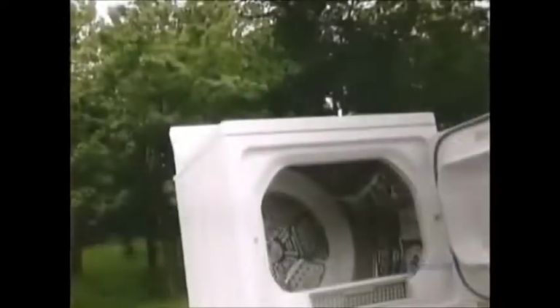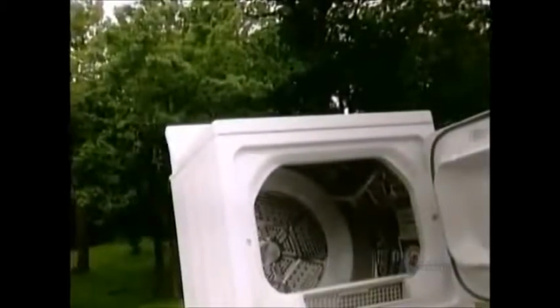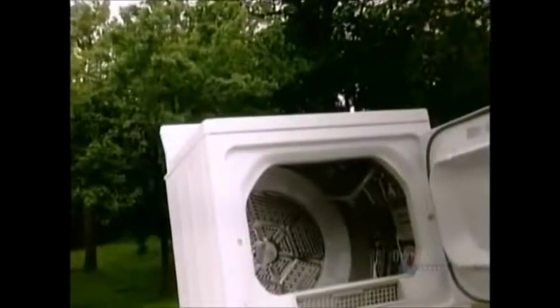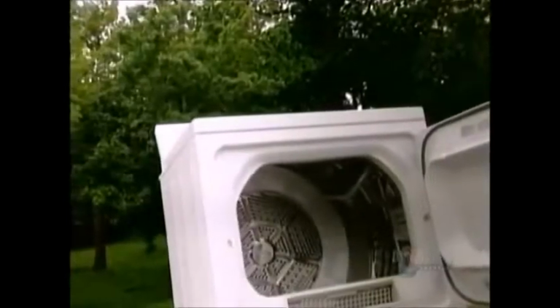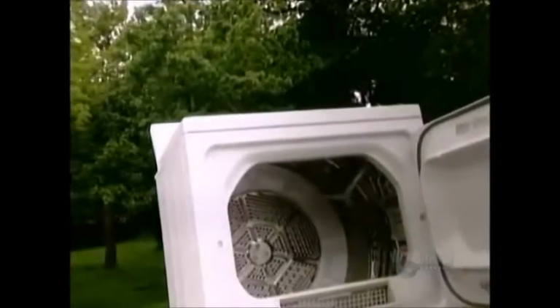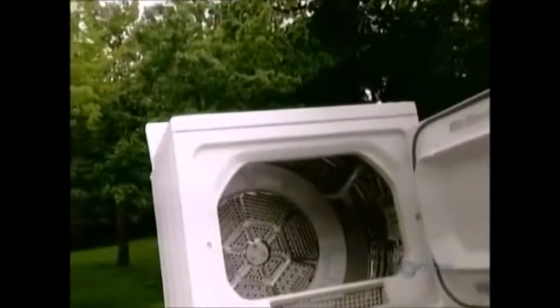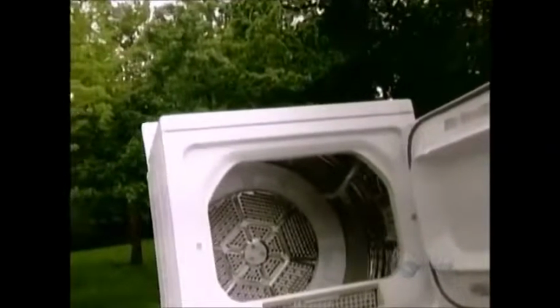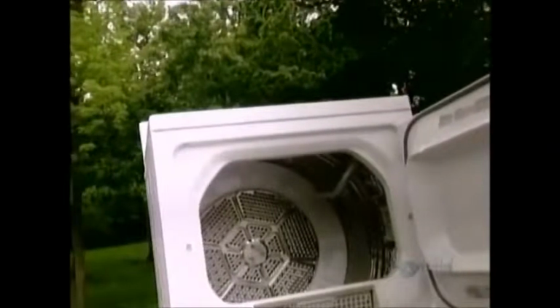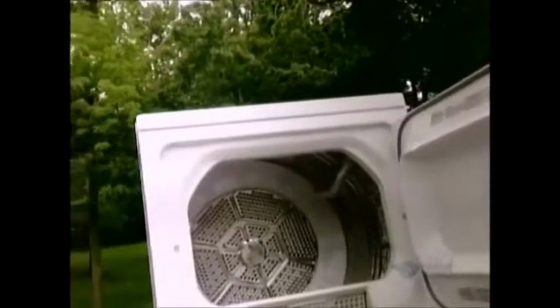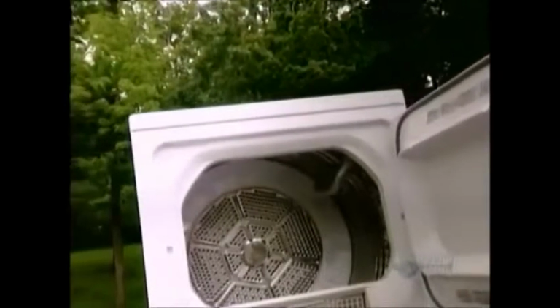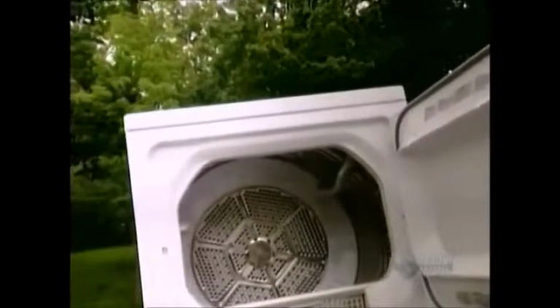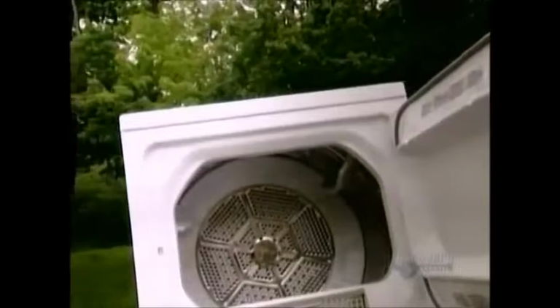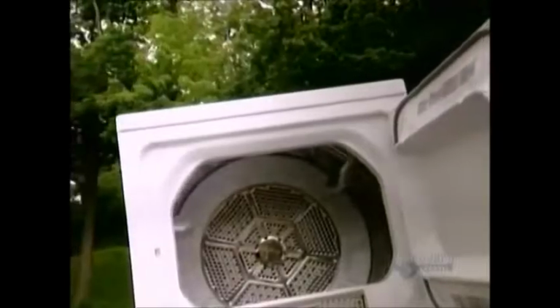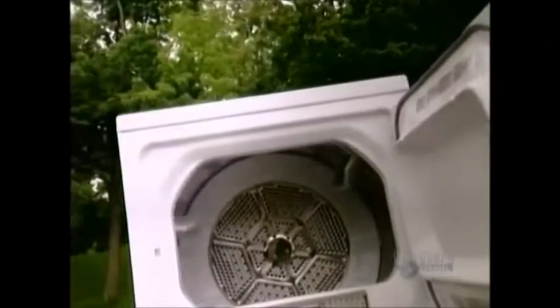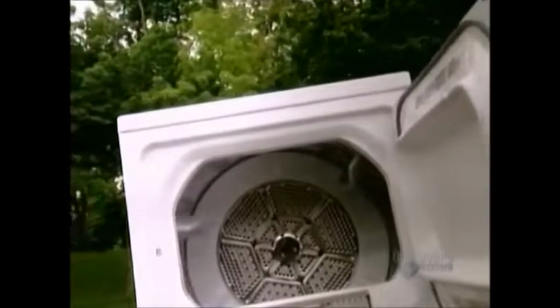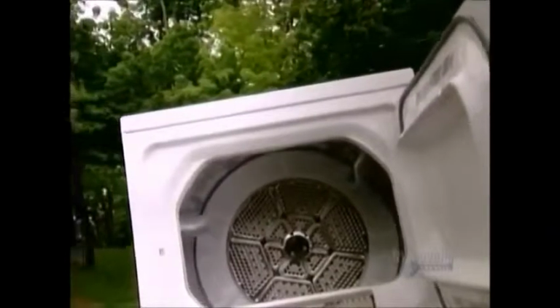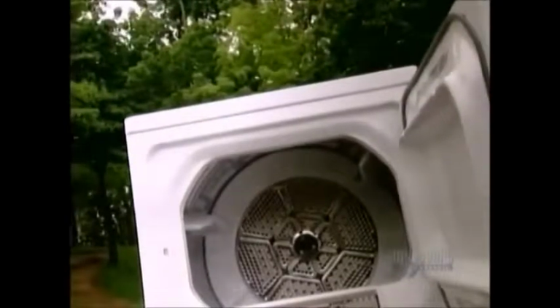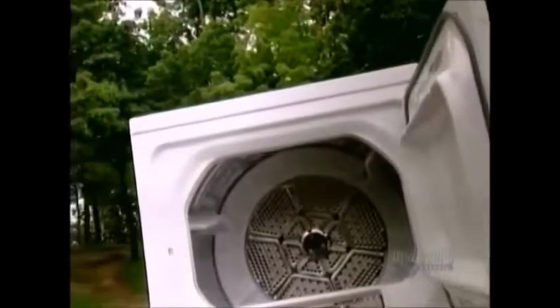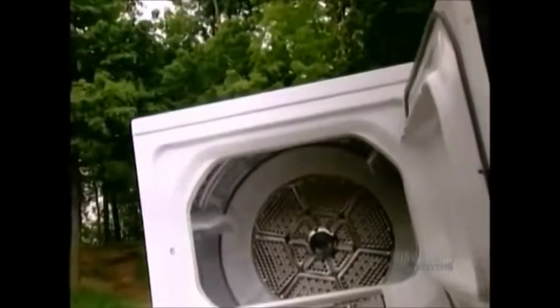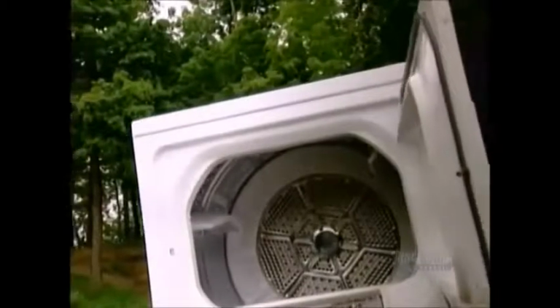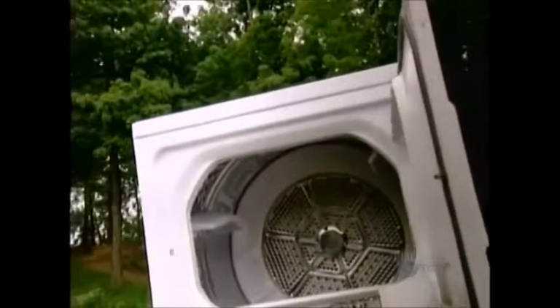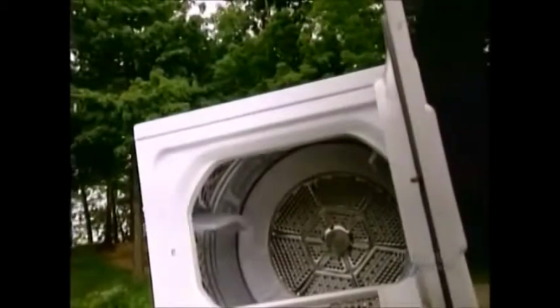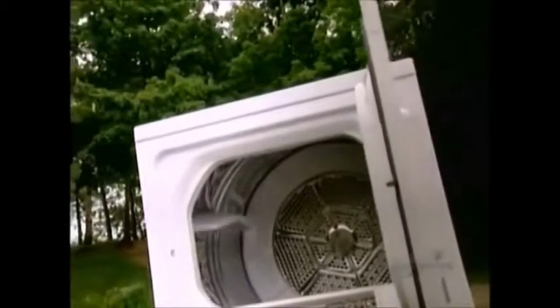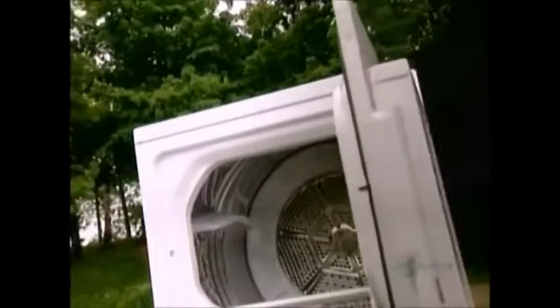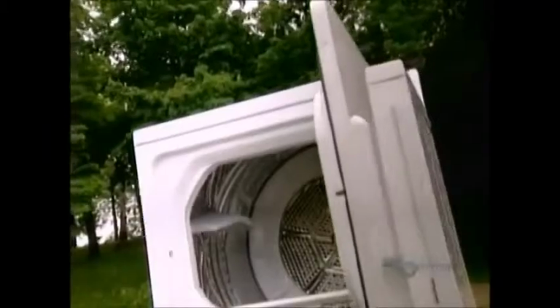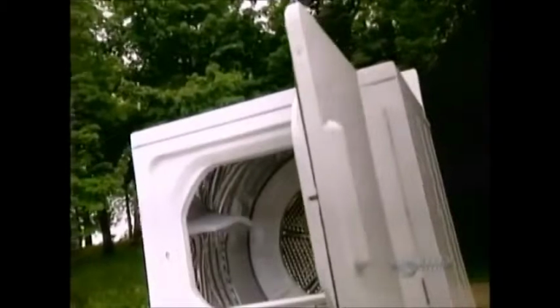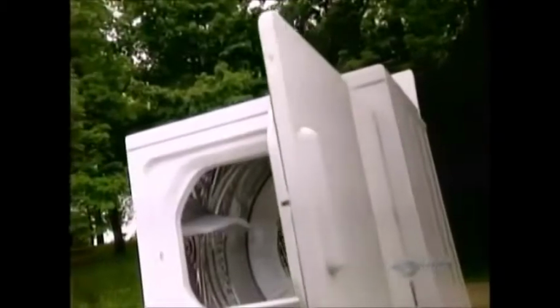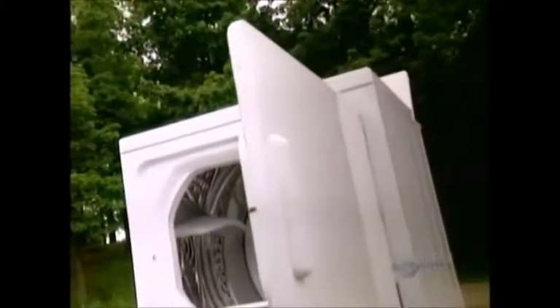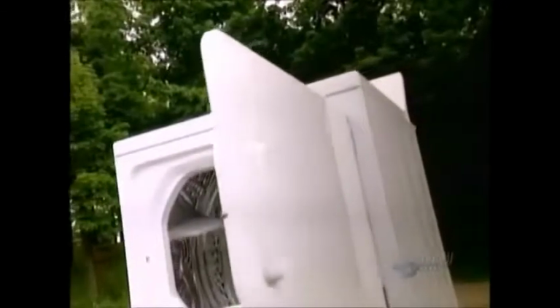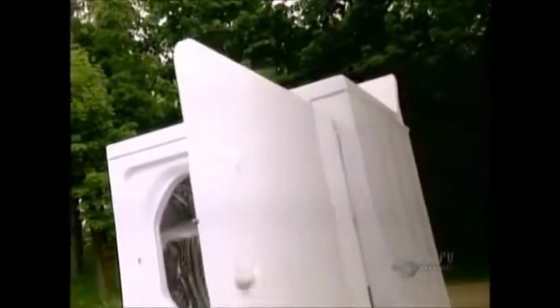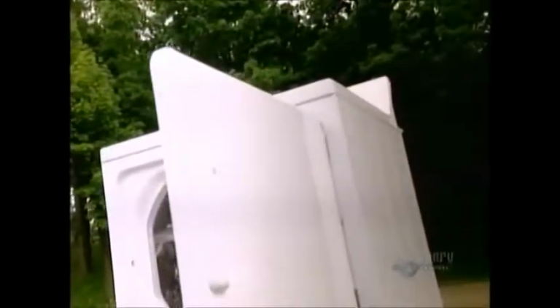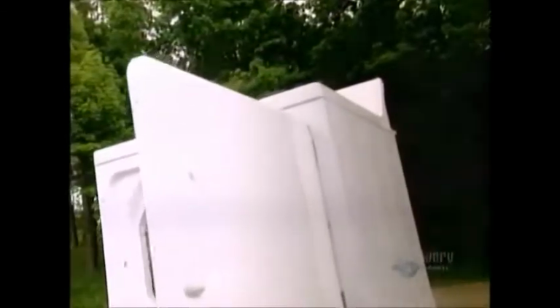Clothes dryers were invented in Europe in the early 1800s. The lady of the house would put the clothes in a metal barrel with holes in it, then turn it by hand over the fire. The first electric dryers were invented around 1915.